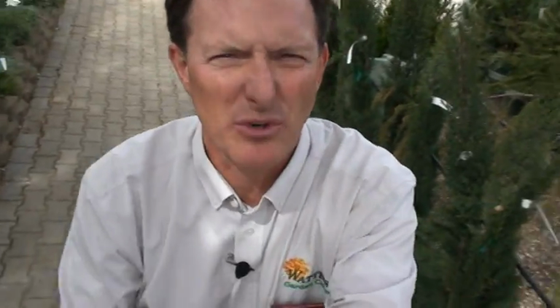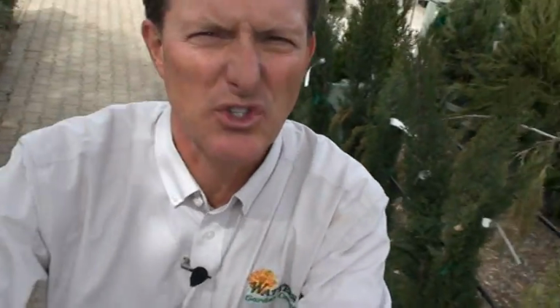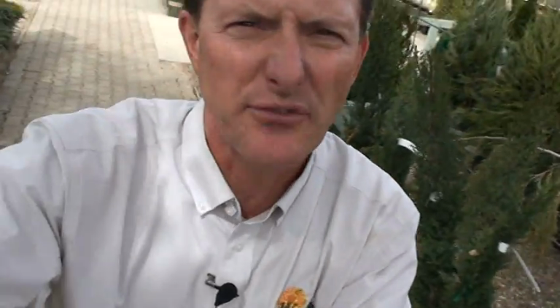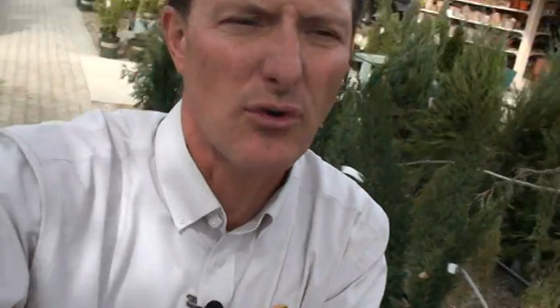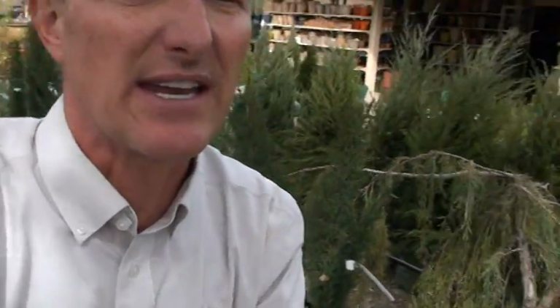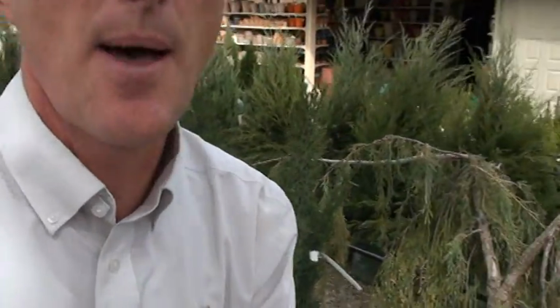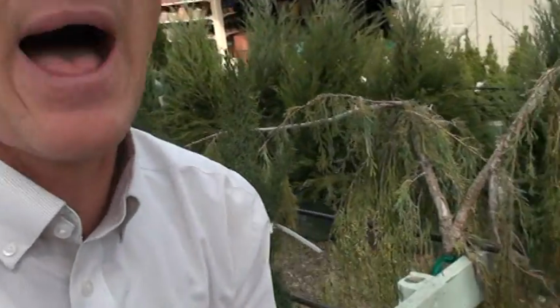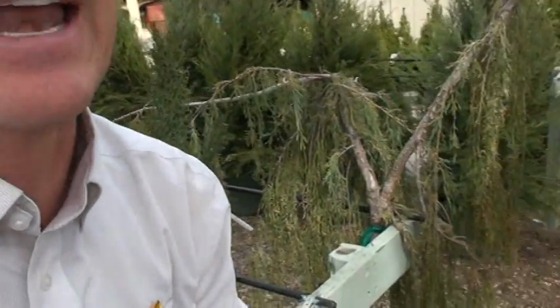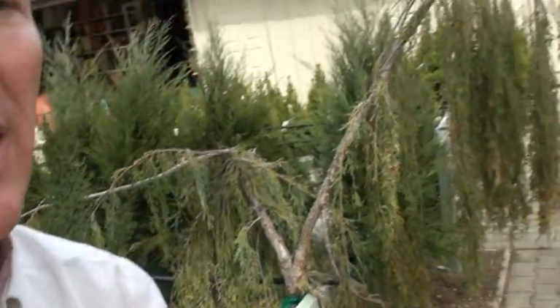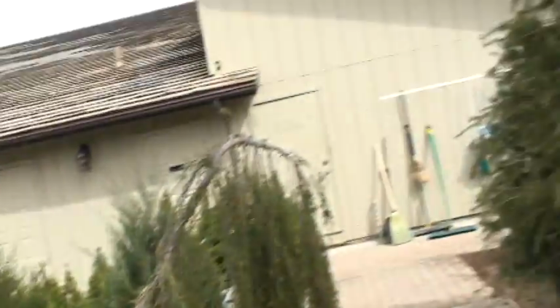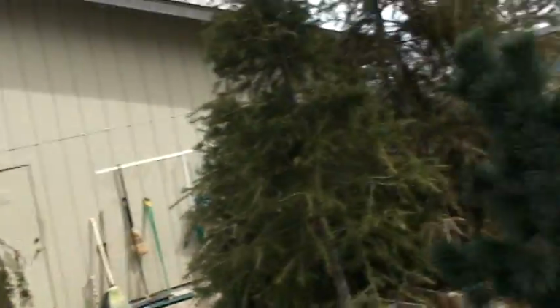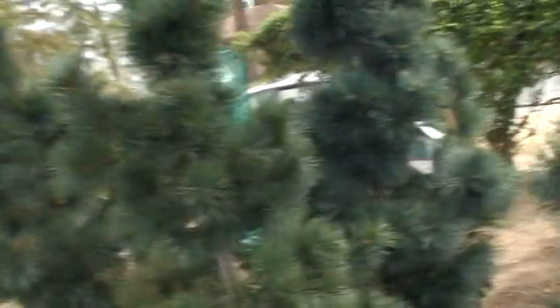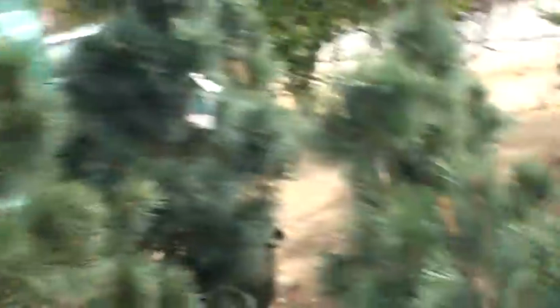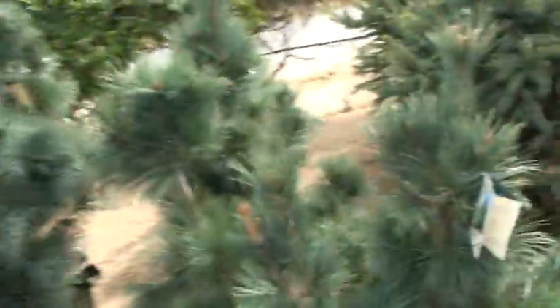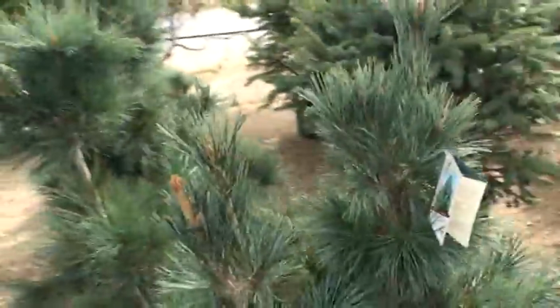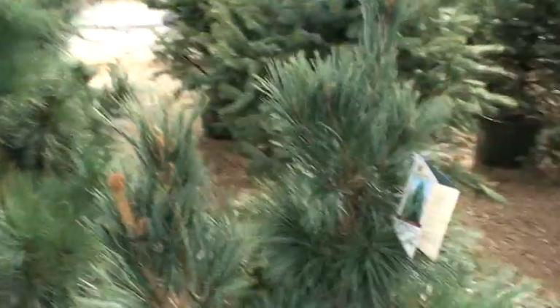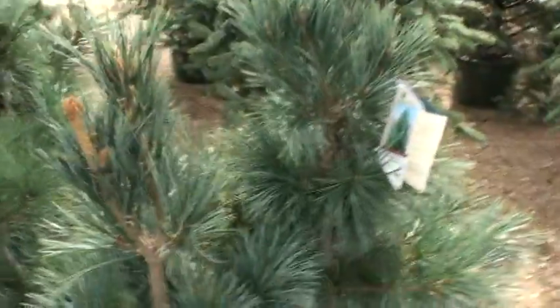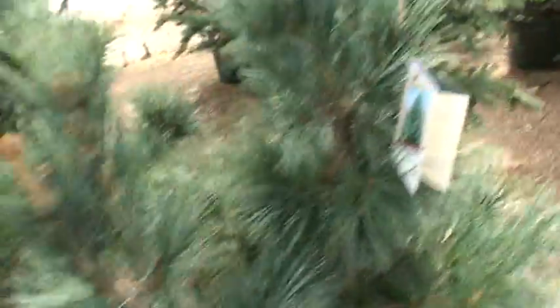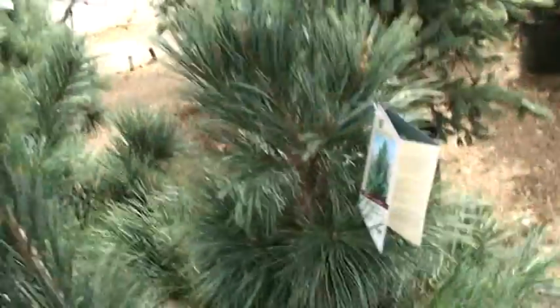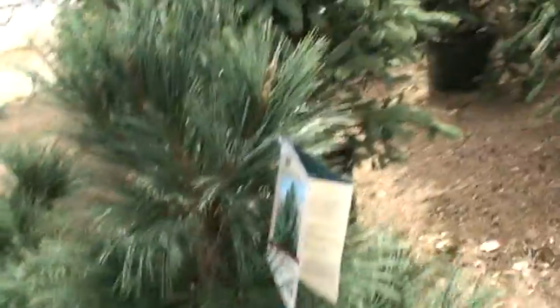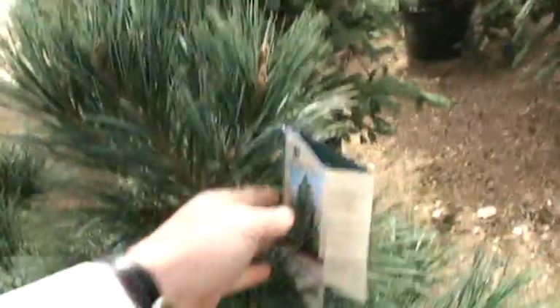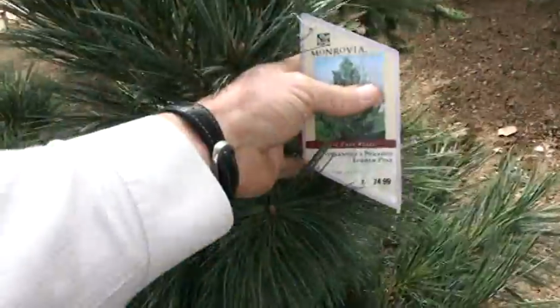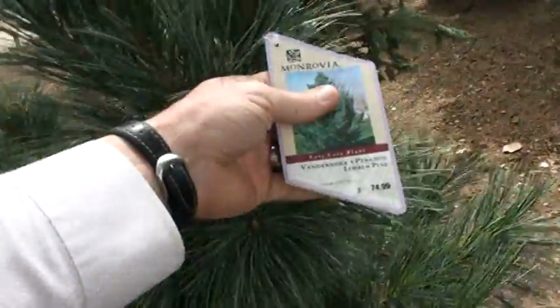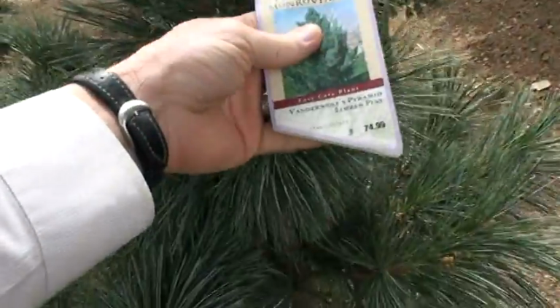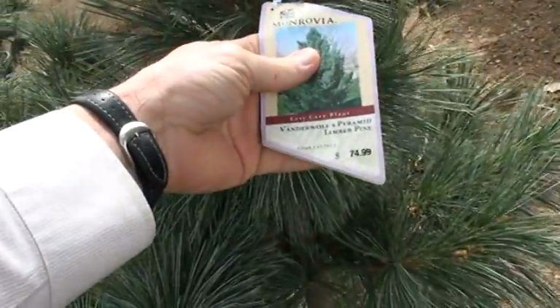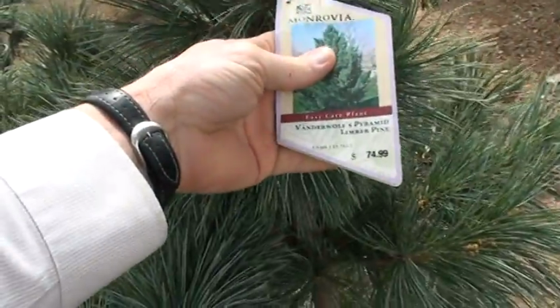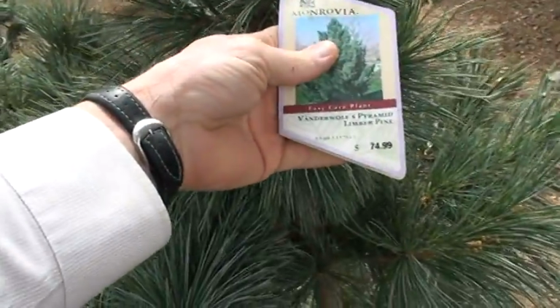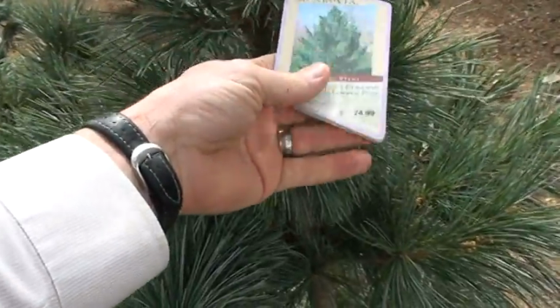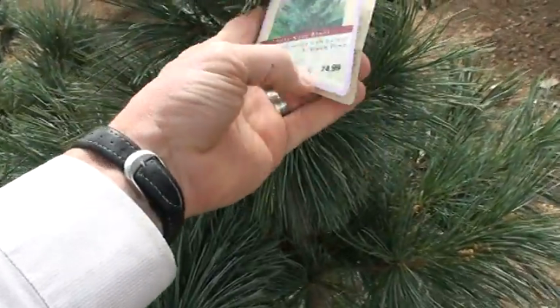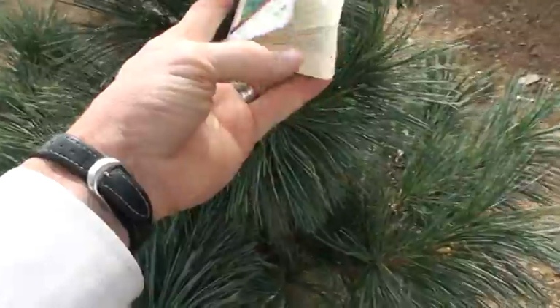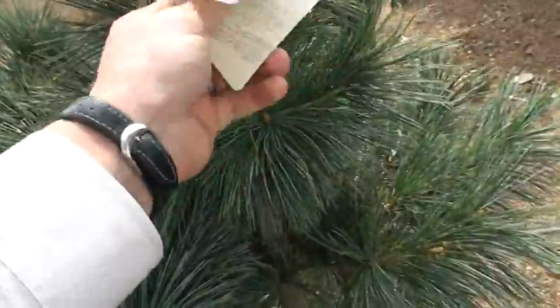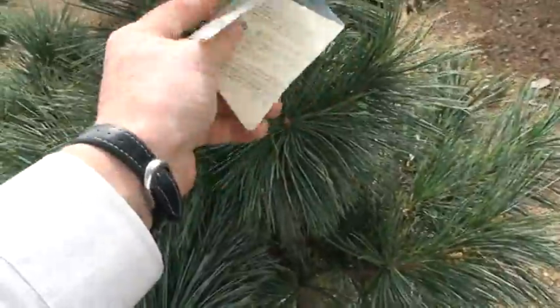It's a real soft green pine. It's called a Vanderwolf pine, or Vanderwolf pyramid limber pine.